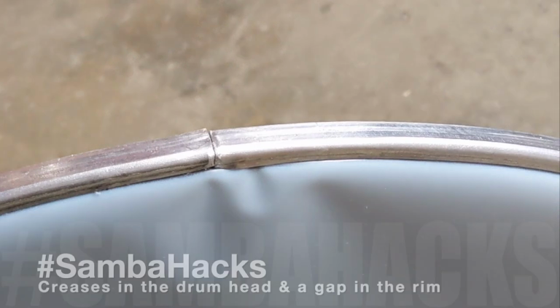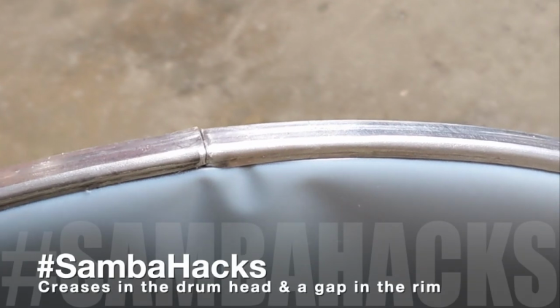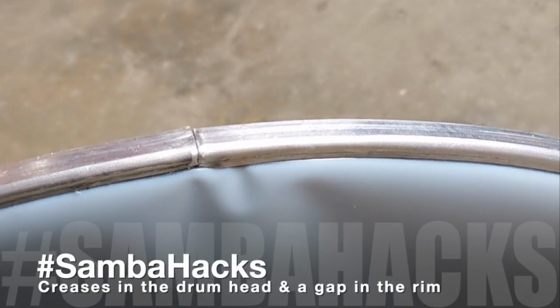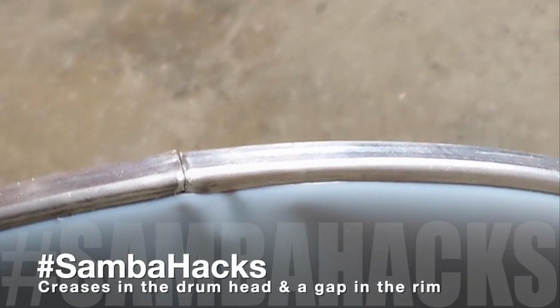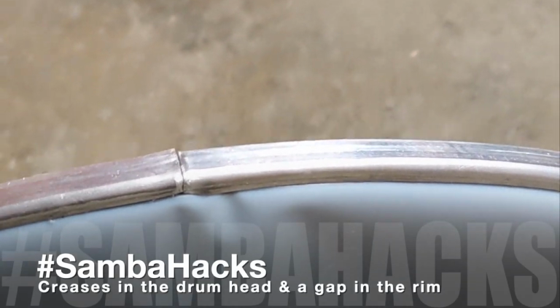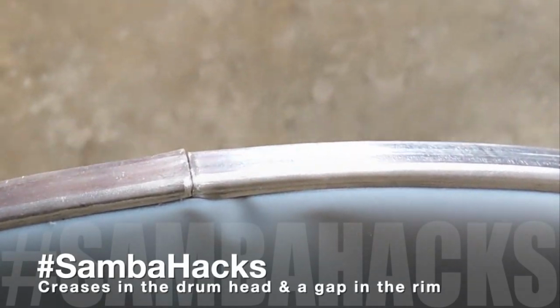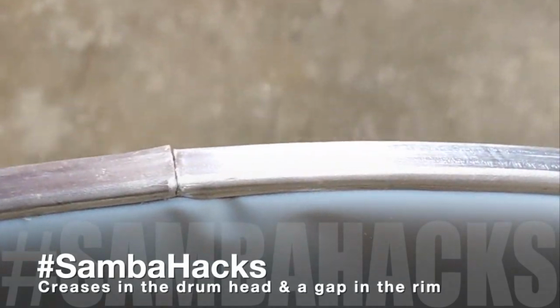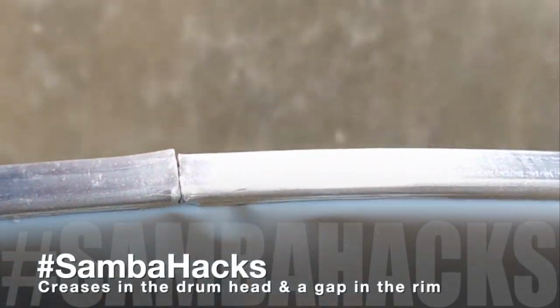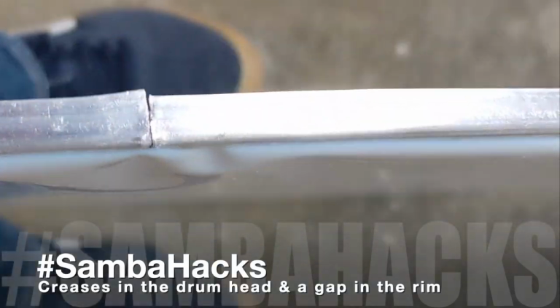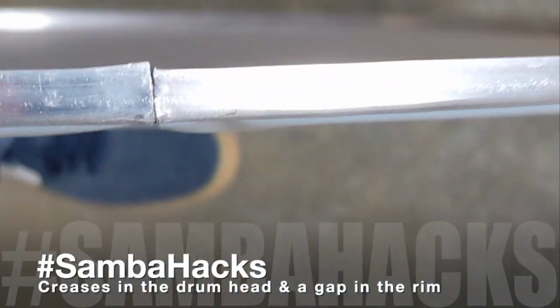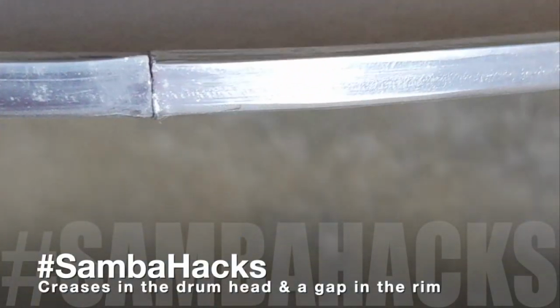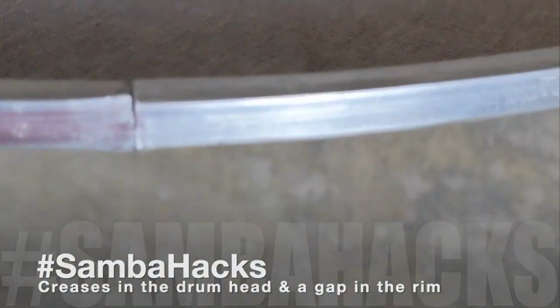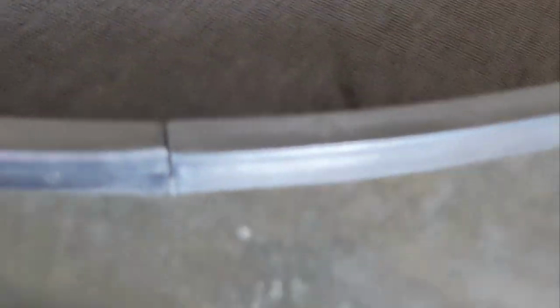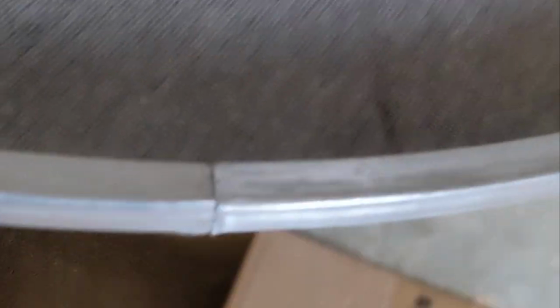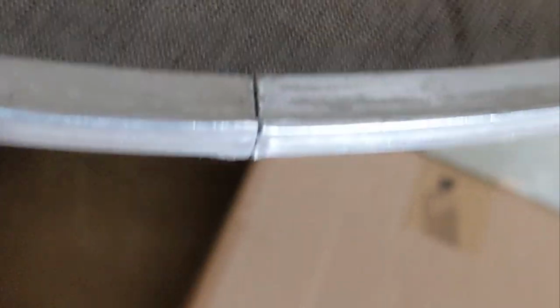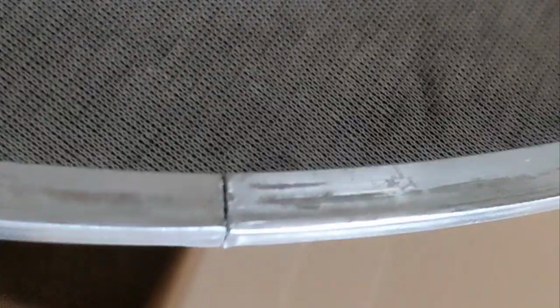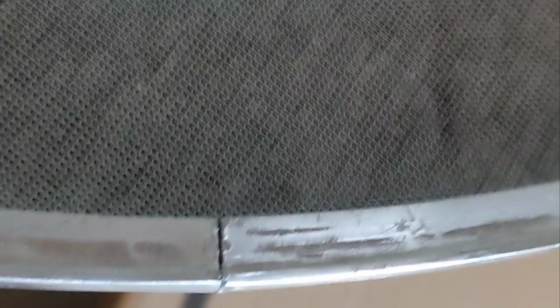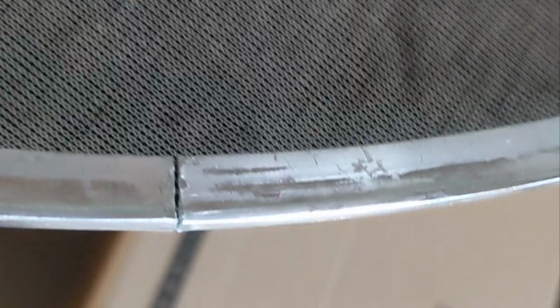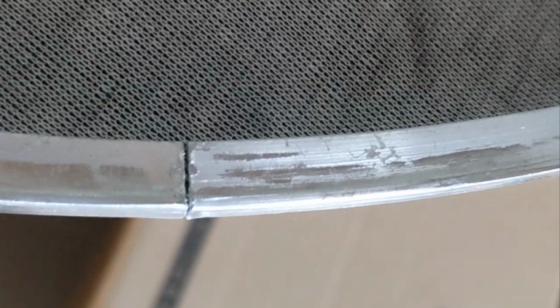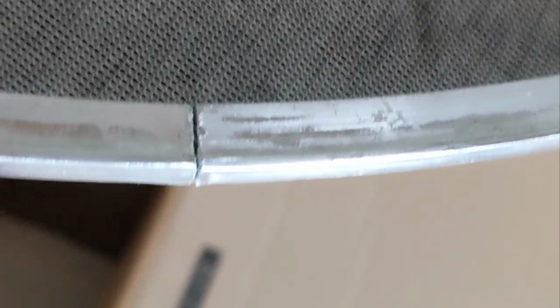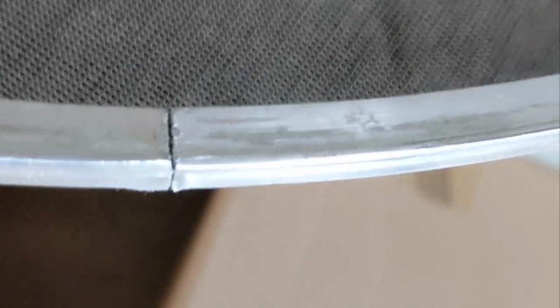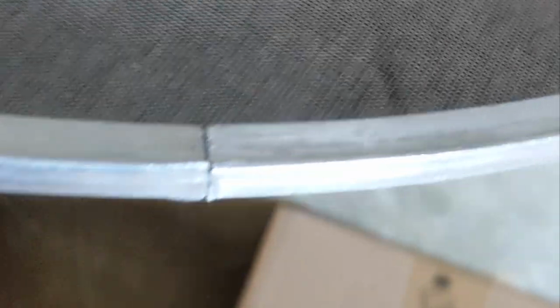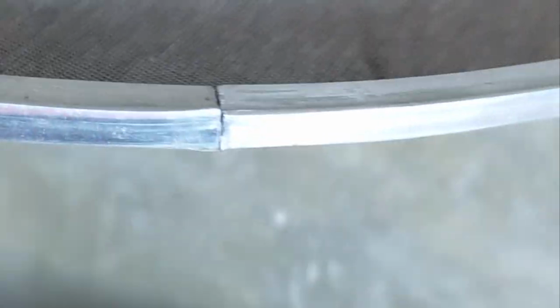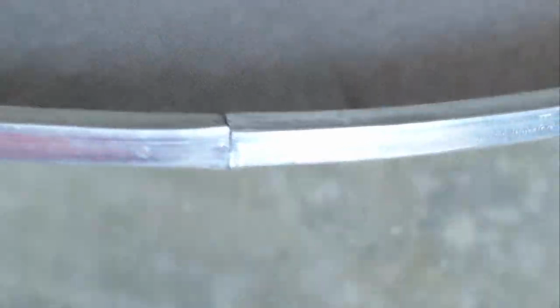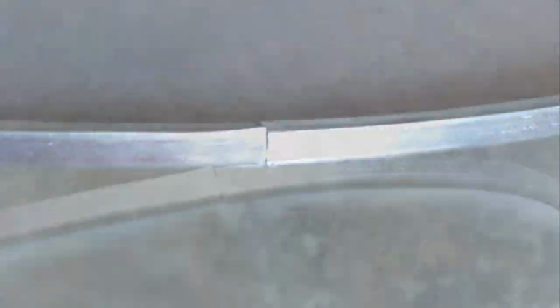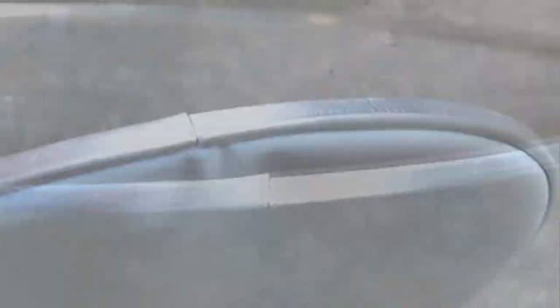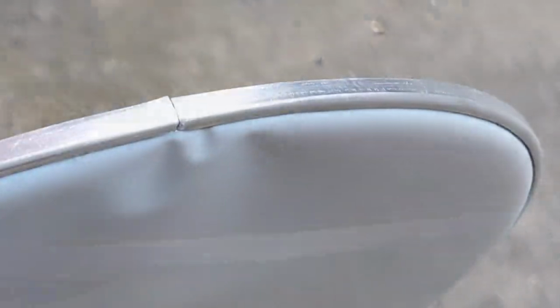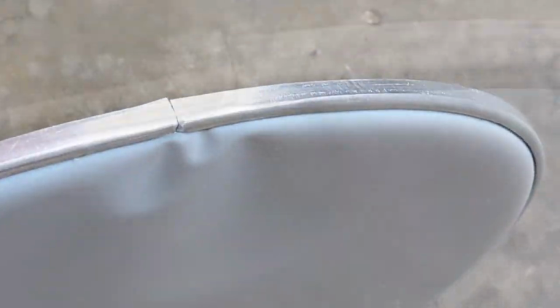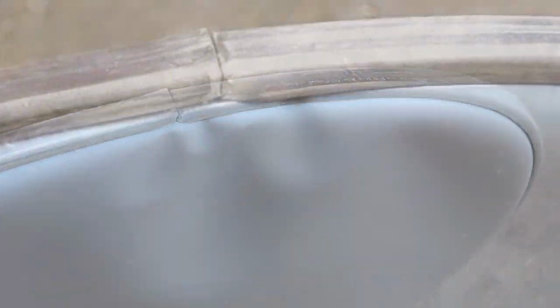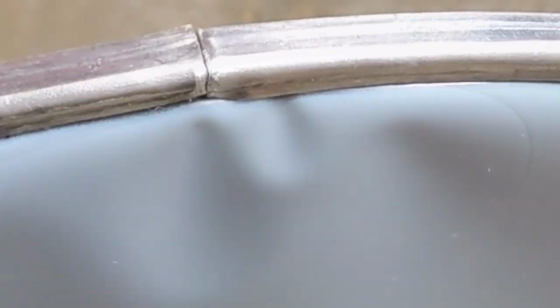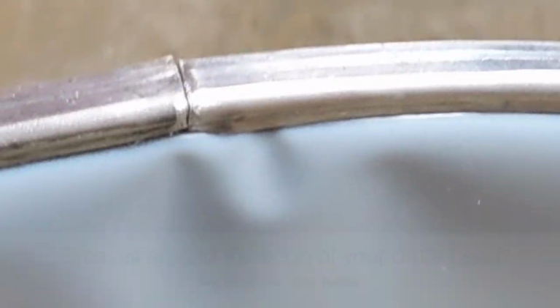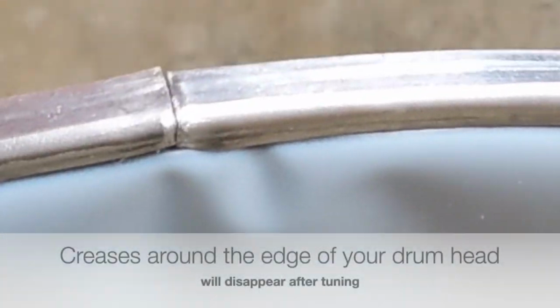Every now and then some customers write to us: my drum head arrived with creases, or there is a gap in the aluminium rim — isn't my drum head faulty? Nothing to worry about, your drum head is absolutely fine.